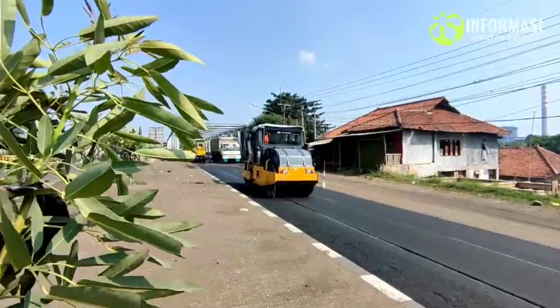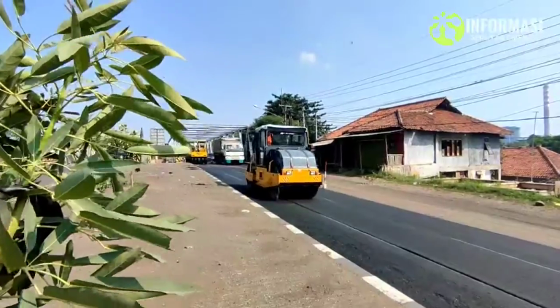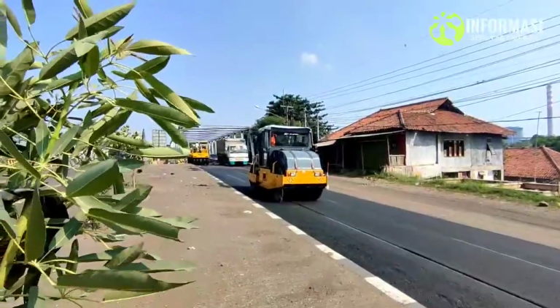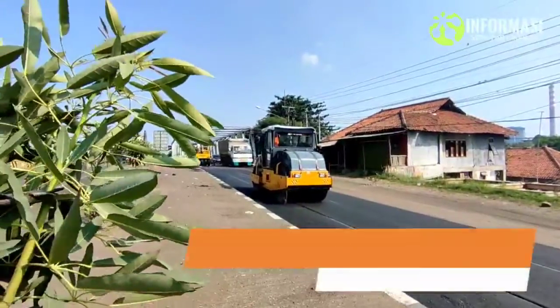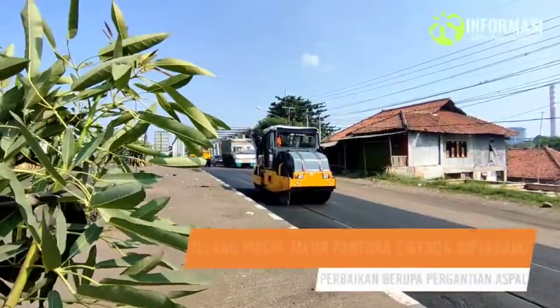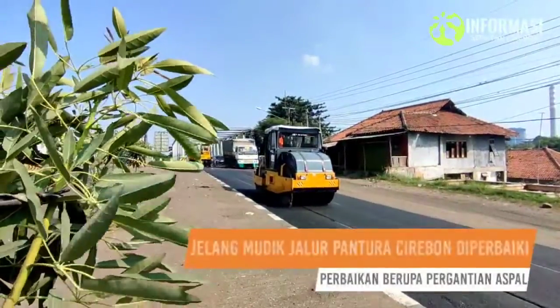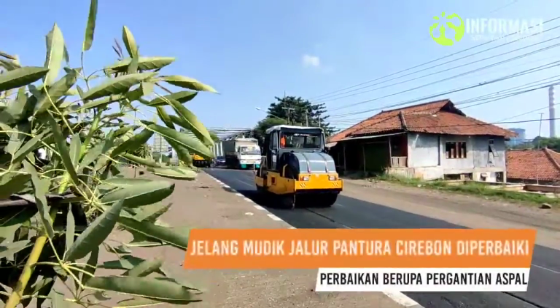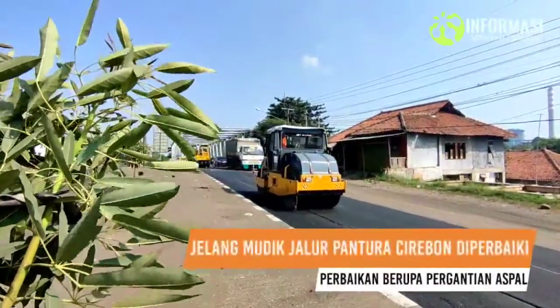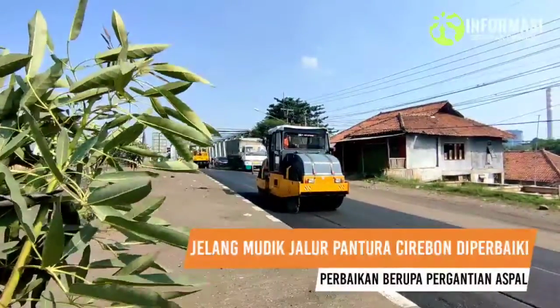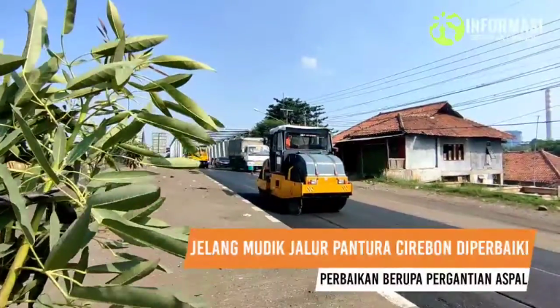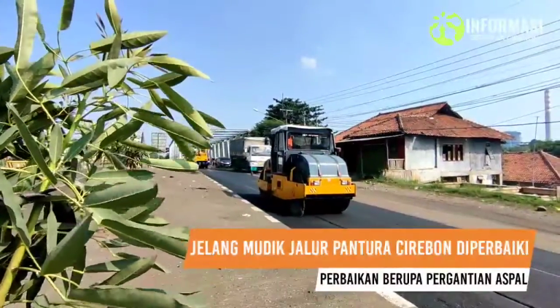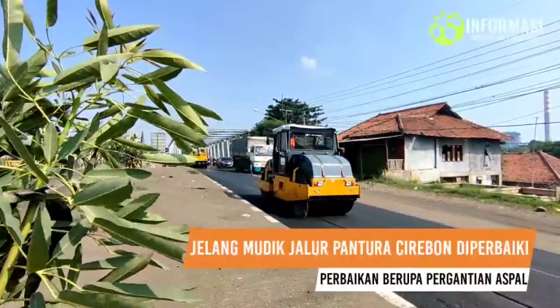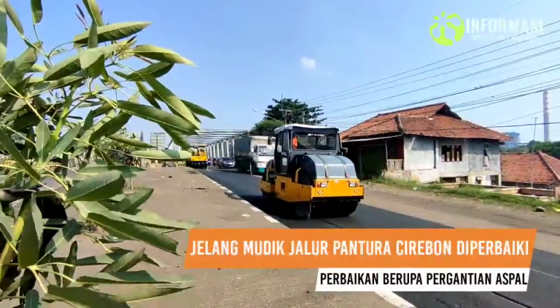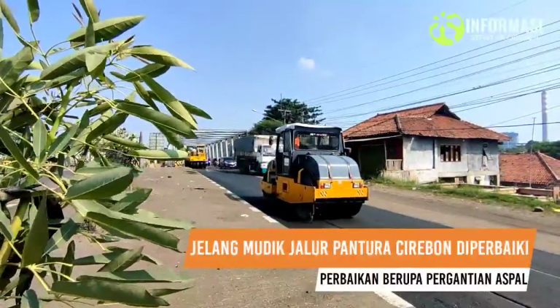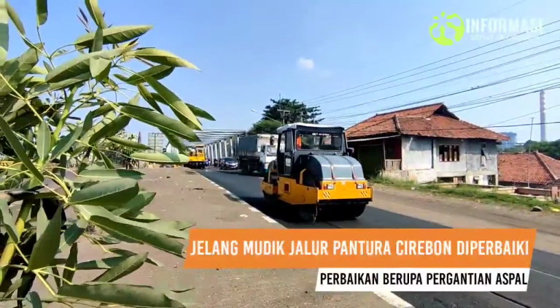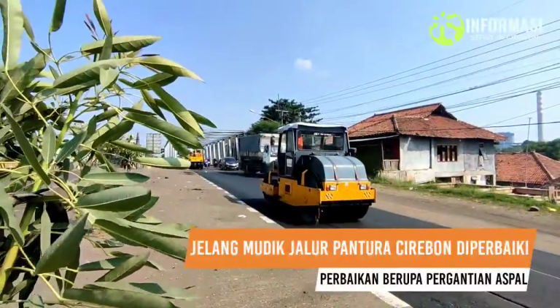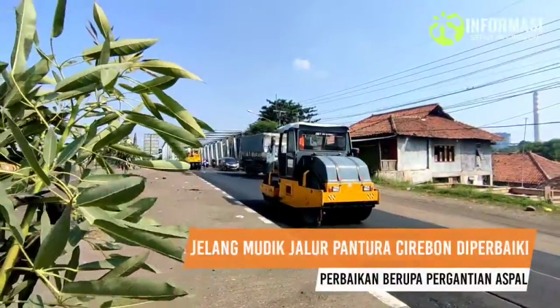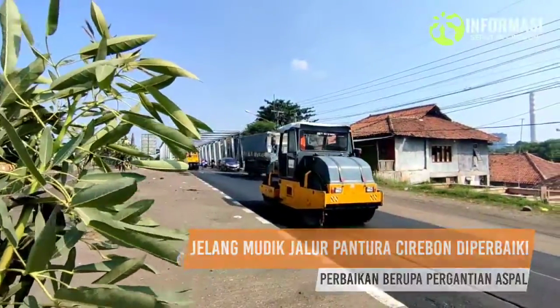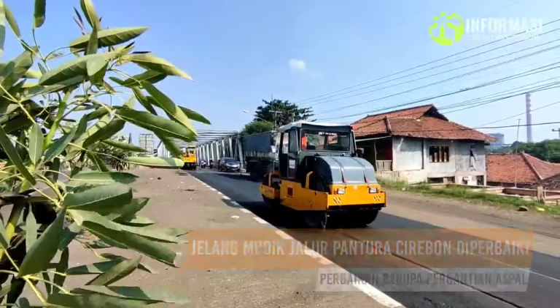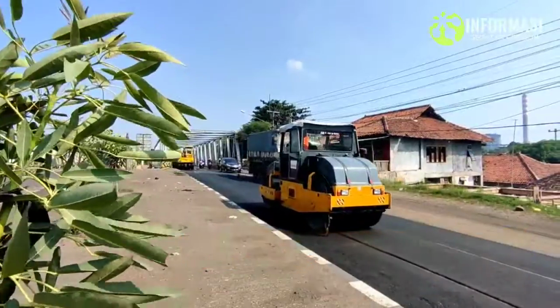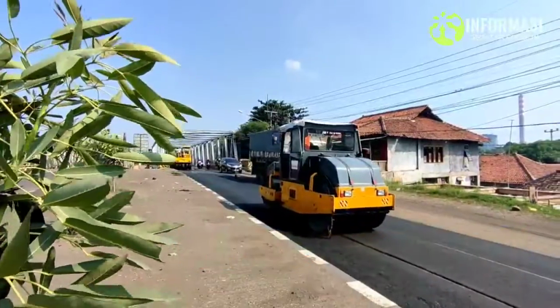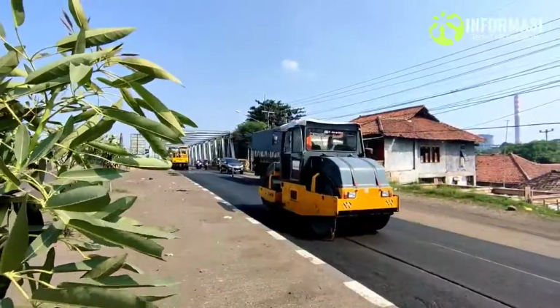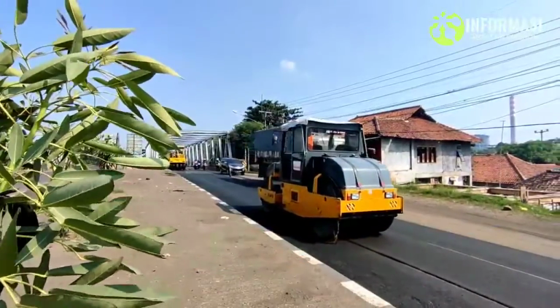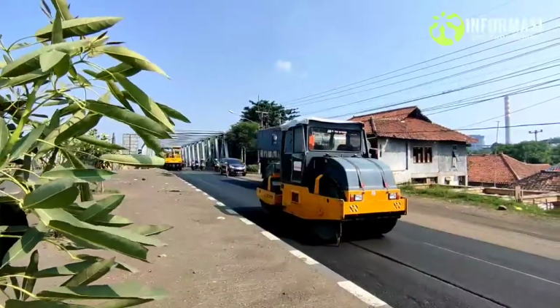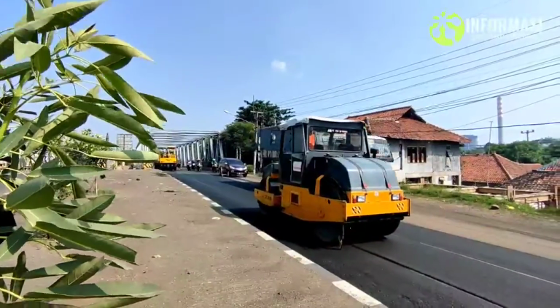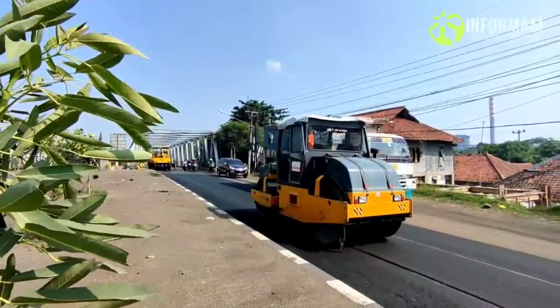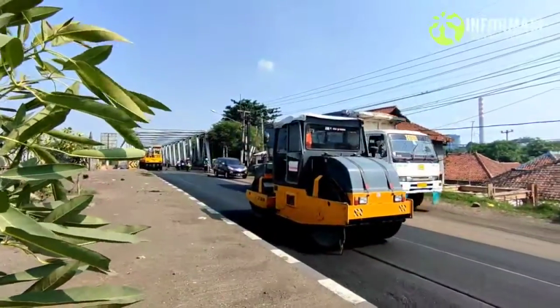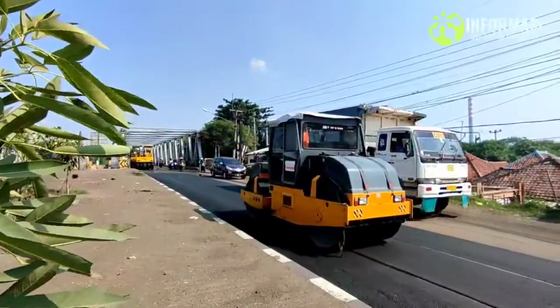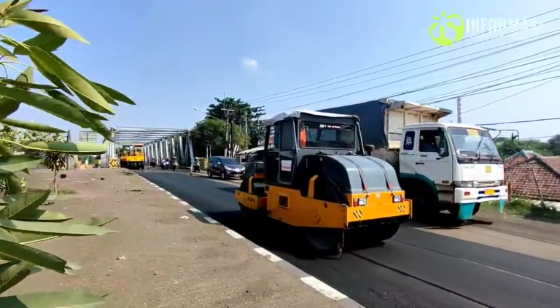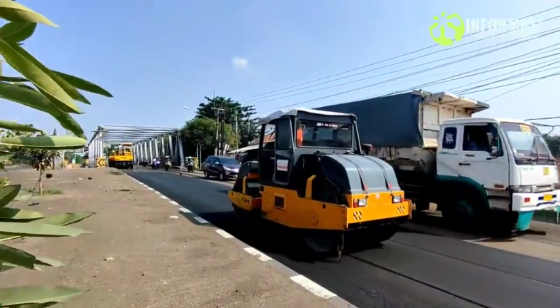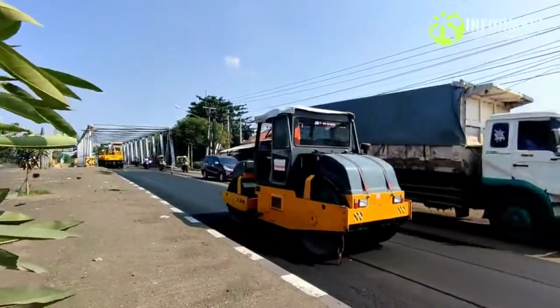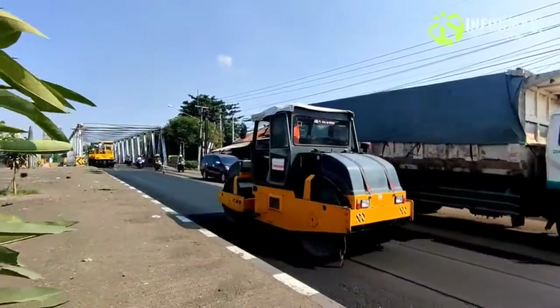Assalamu'alaikum warahmatullahi wabarakatuh. Ini Mang Bandul lagi berada di jalur Pantura Kanci, Pantura Cirebon.